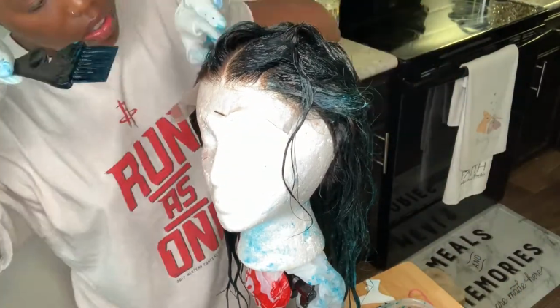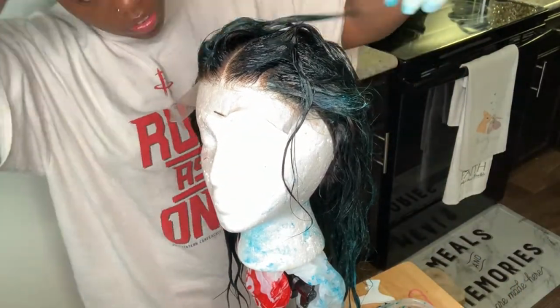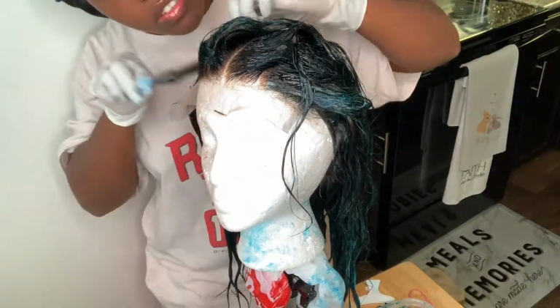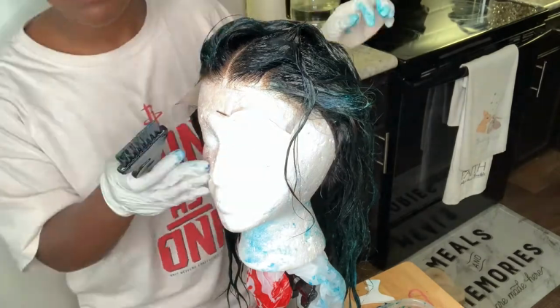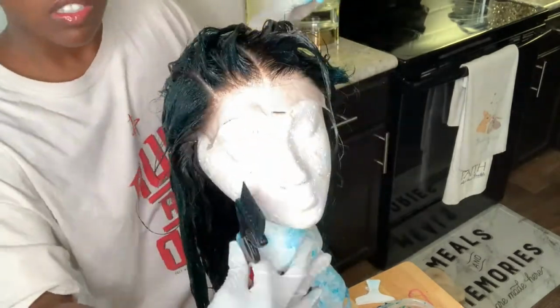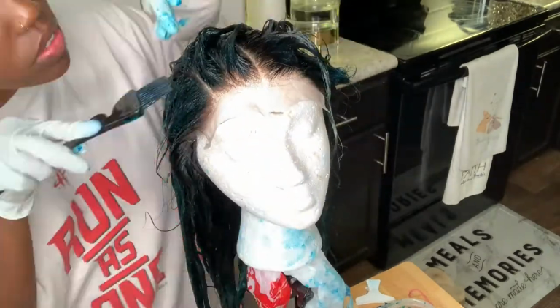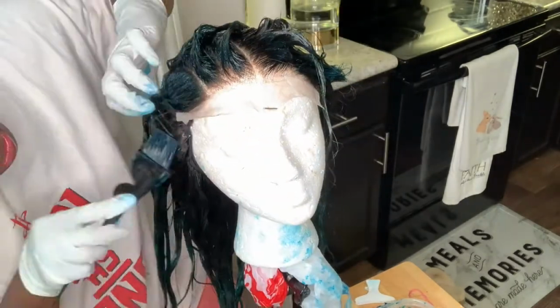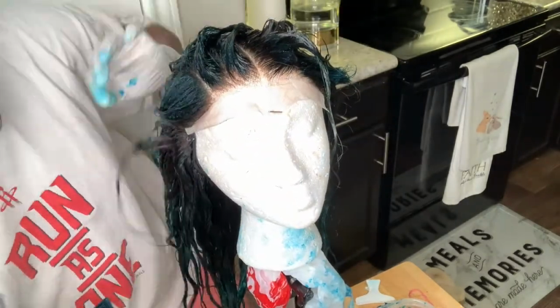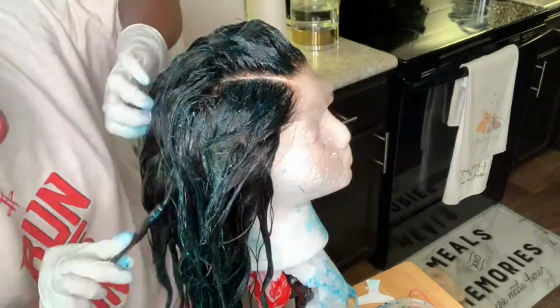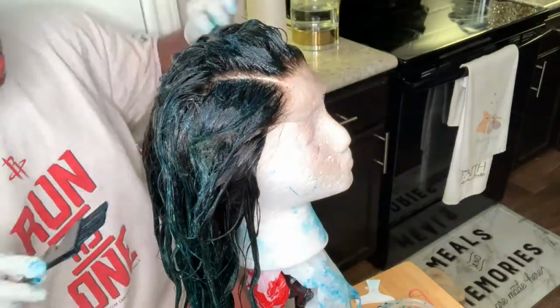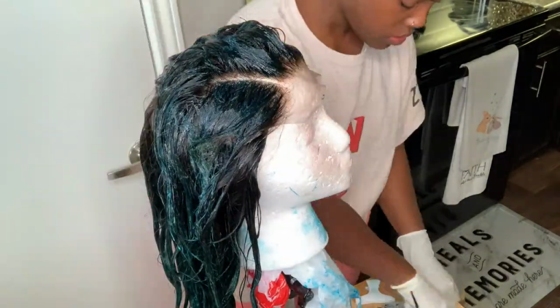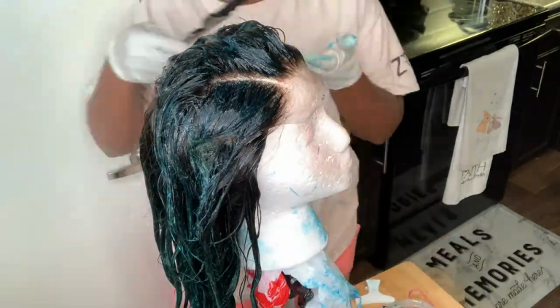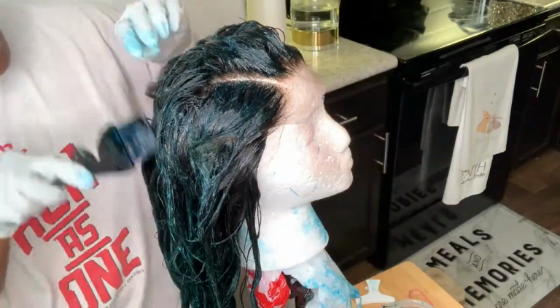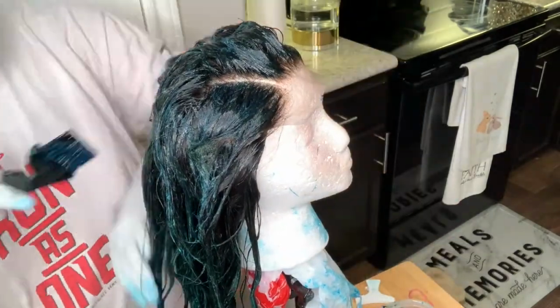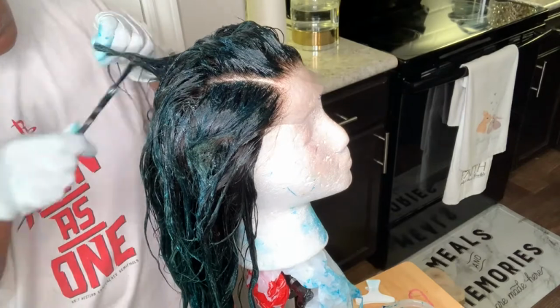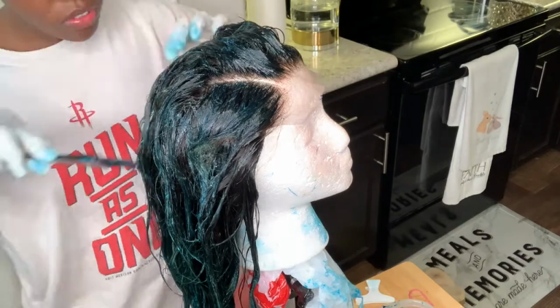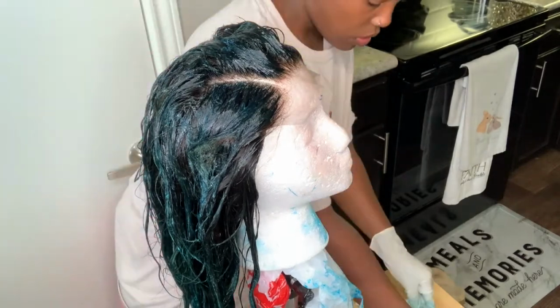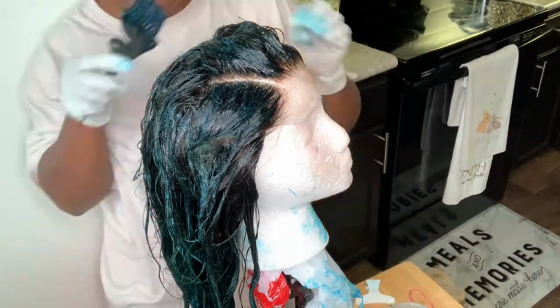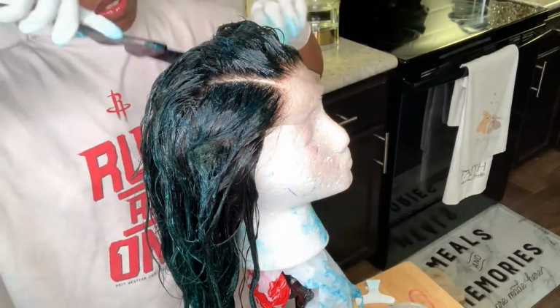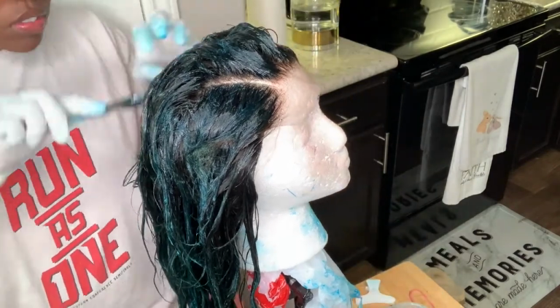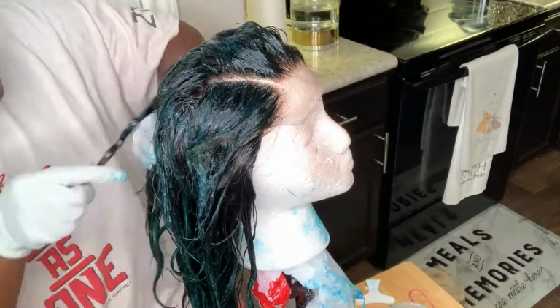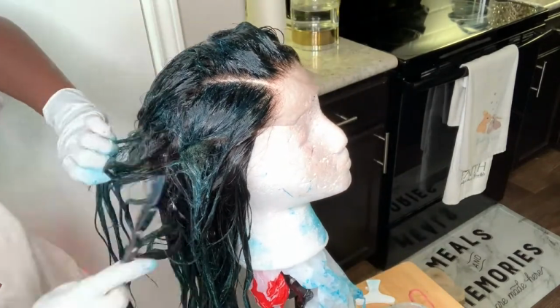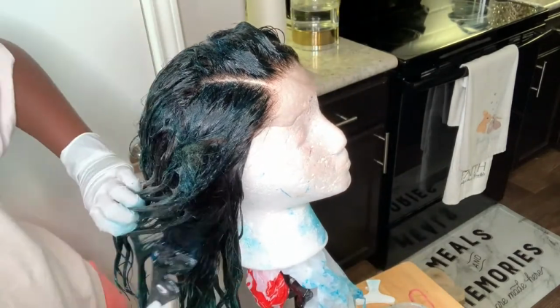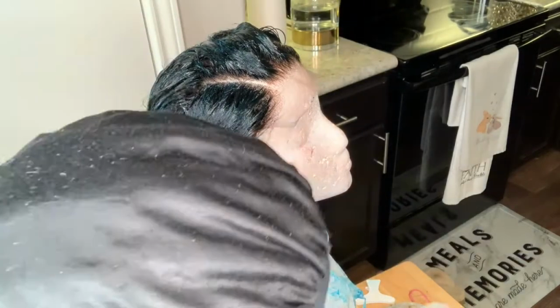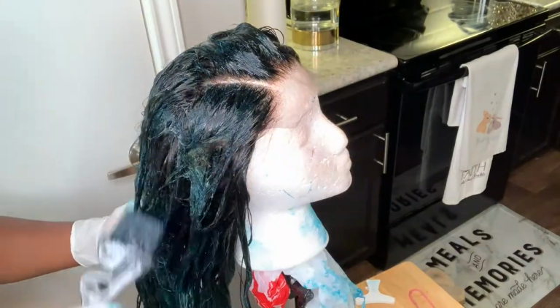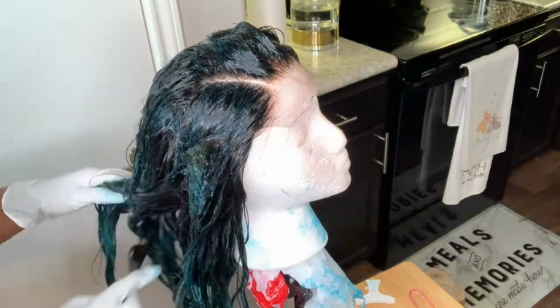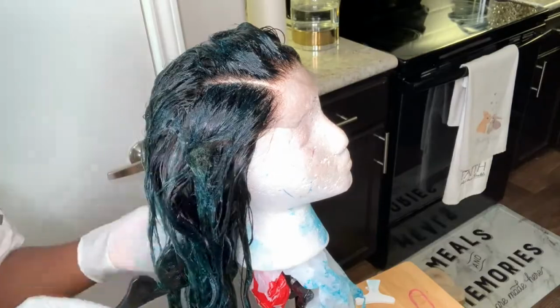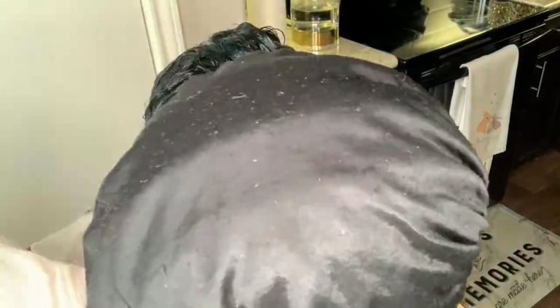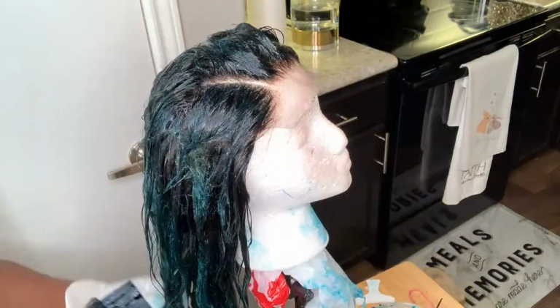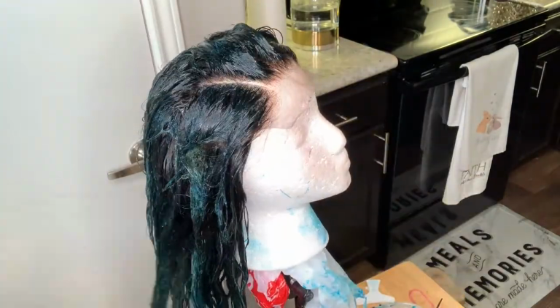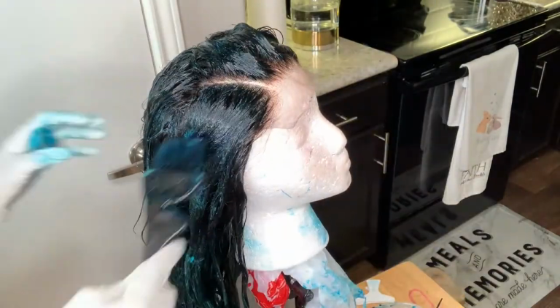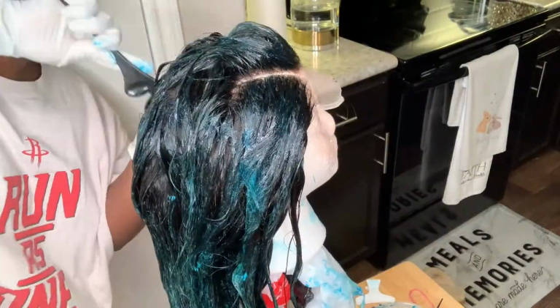At this point I'm just going in with whatever color I have left — scooping it all and putting it in places that are missing color. That's why I wanted a variation of color.